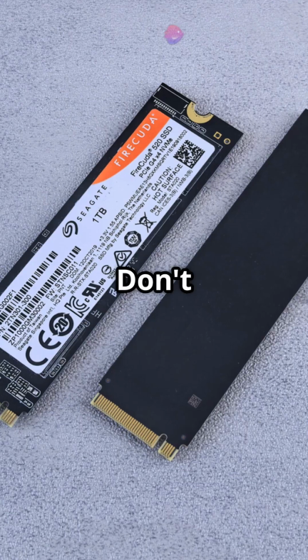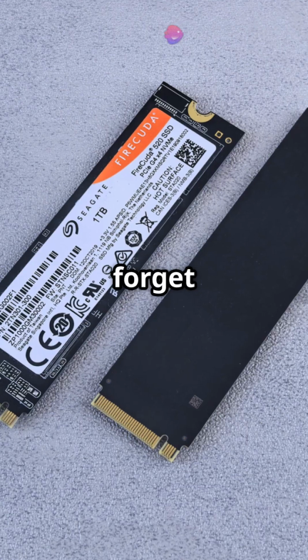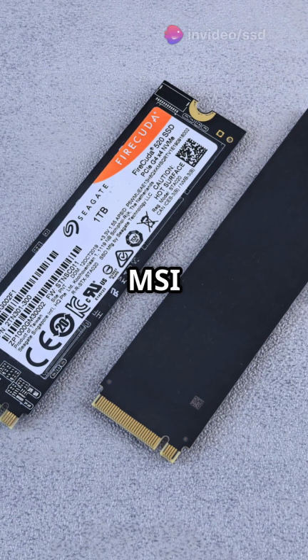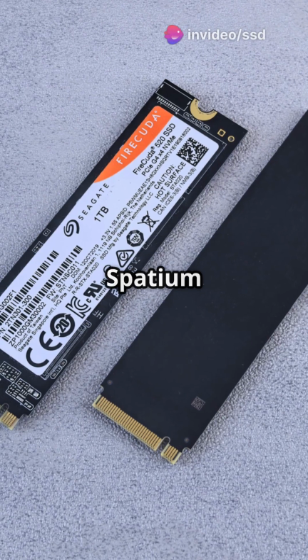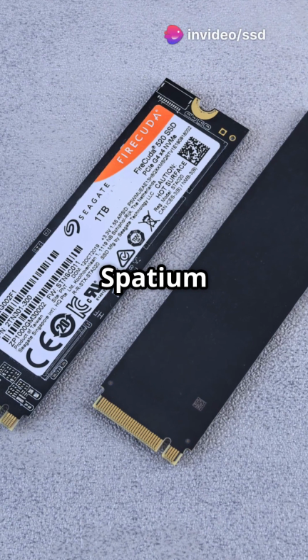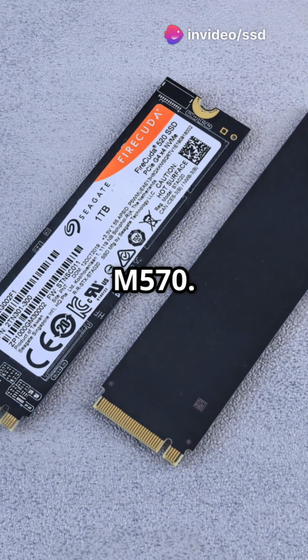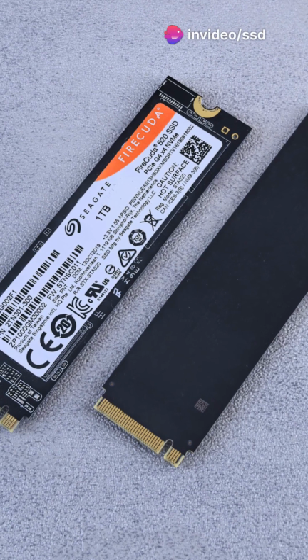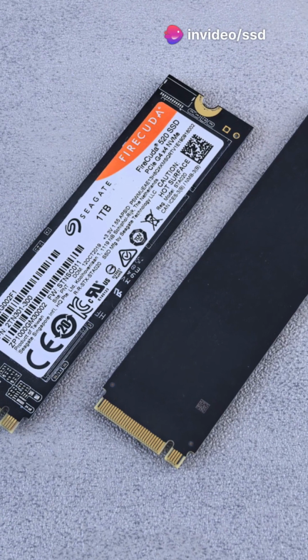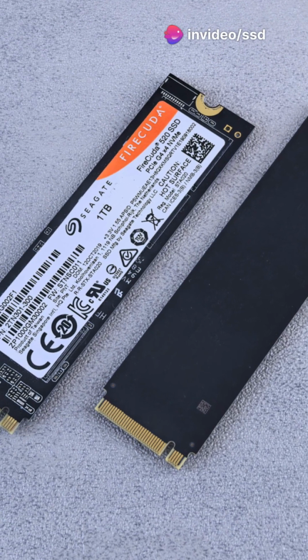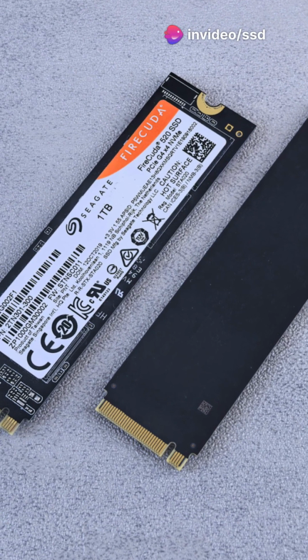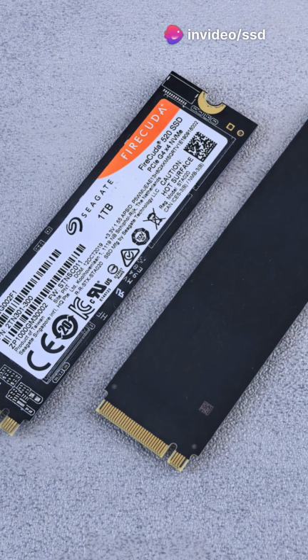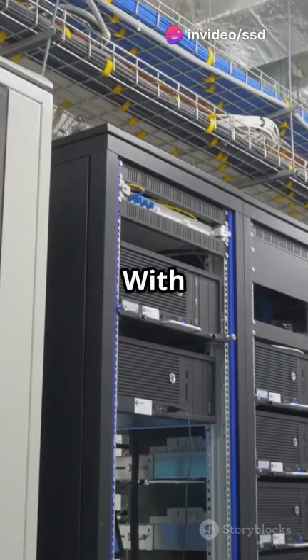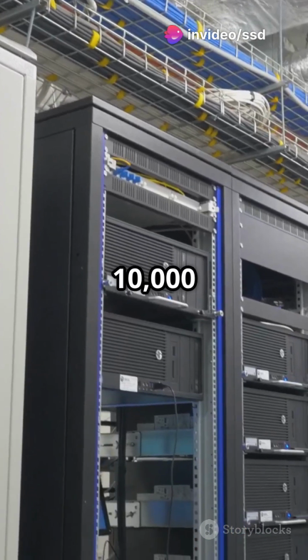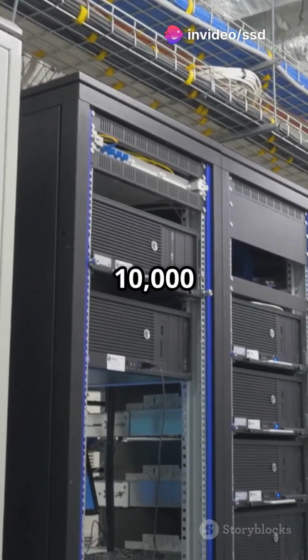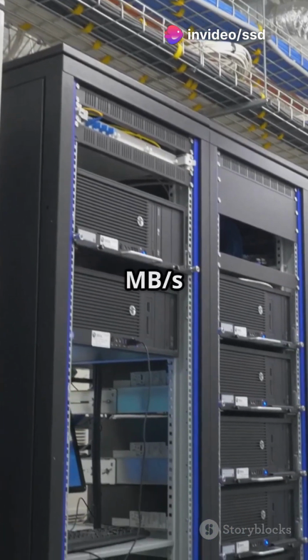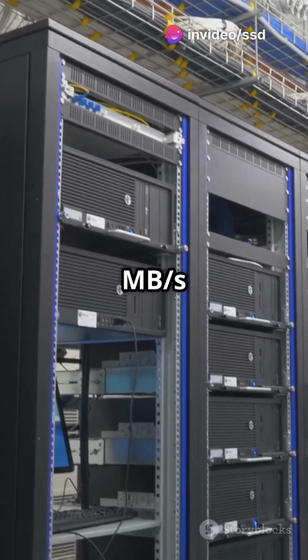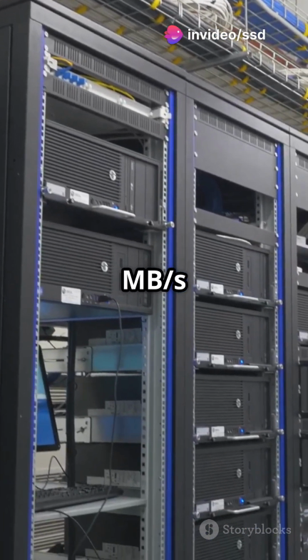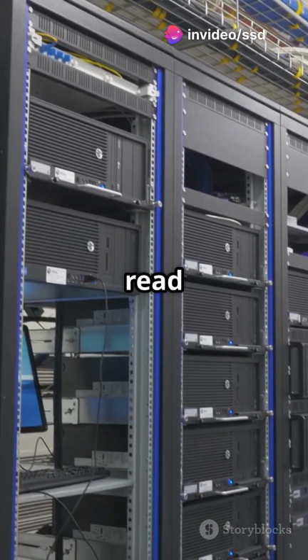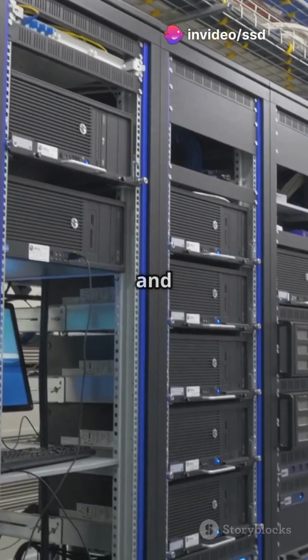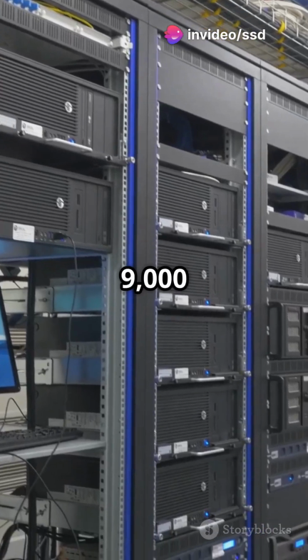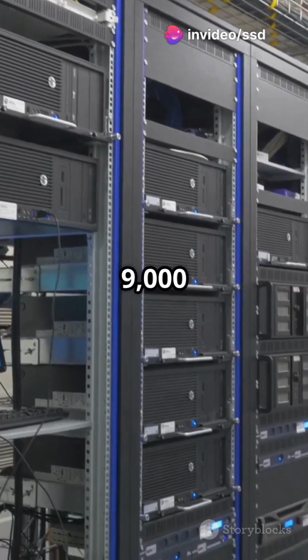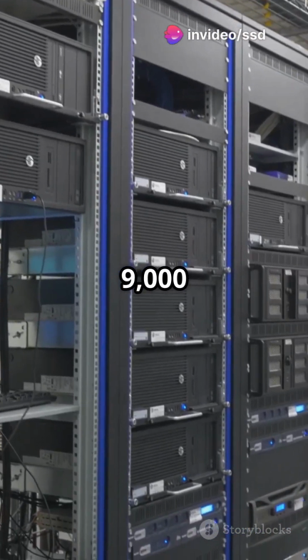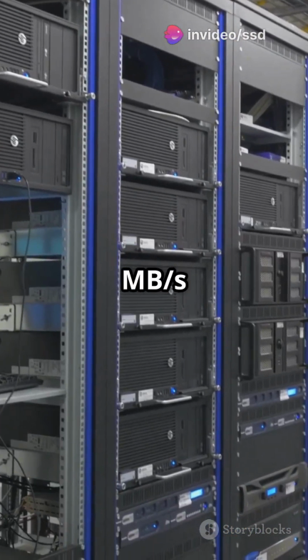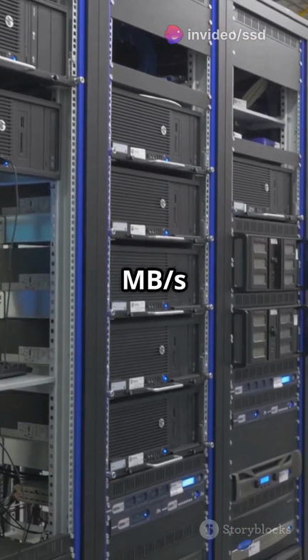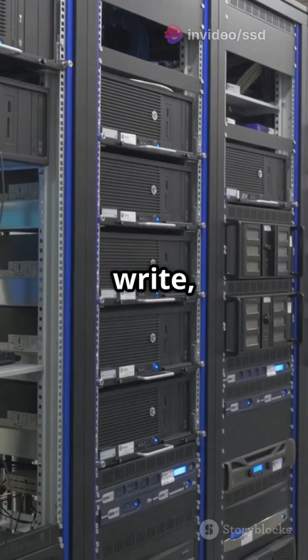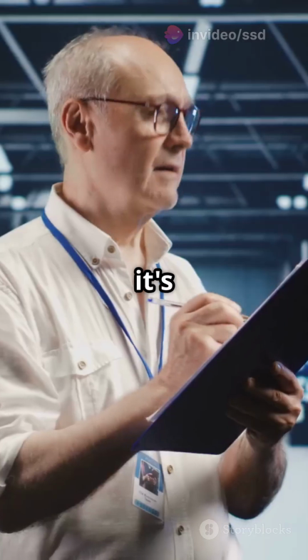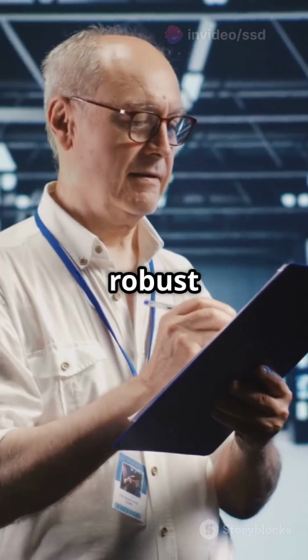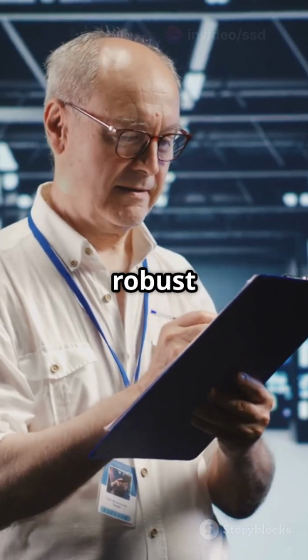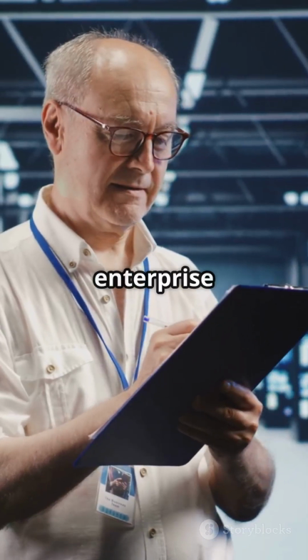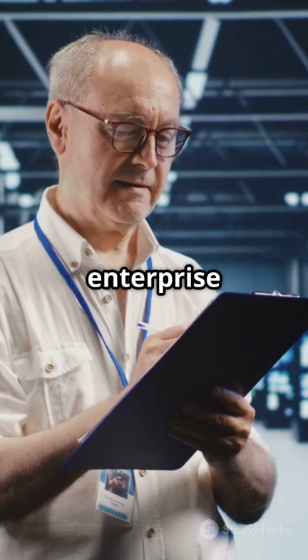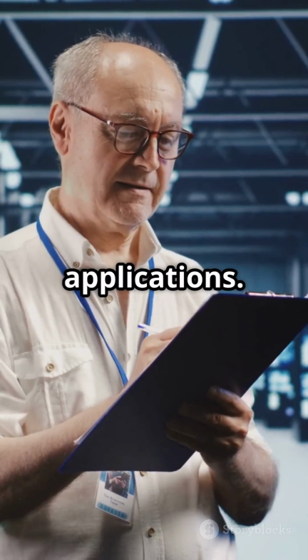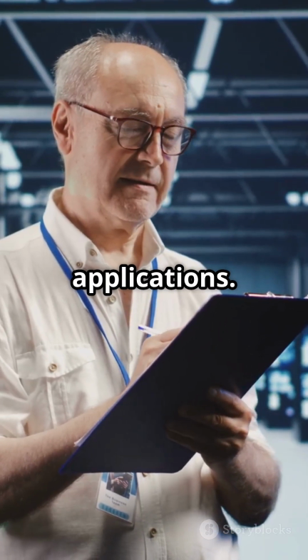Don't forget the MSI Spatium M570. With 10,000 MB/s read and 9,000 MB/s write, it's robust for enterprise applications.